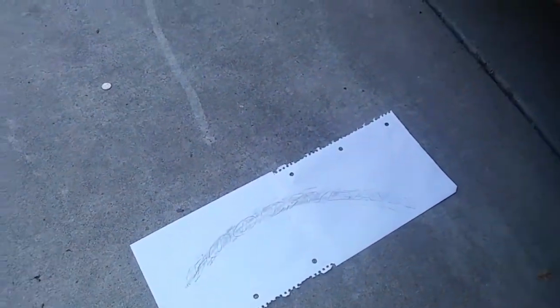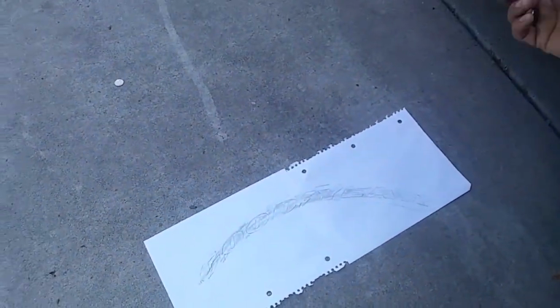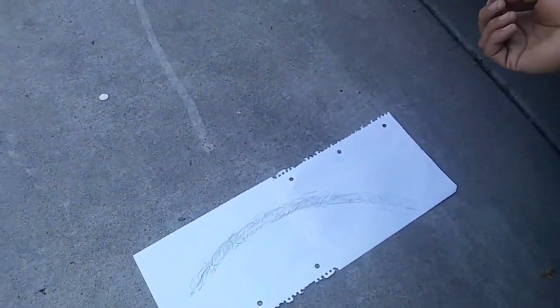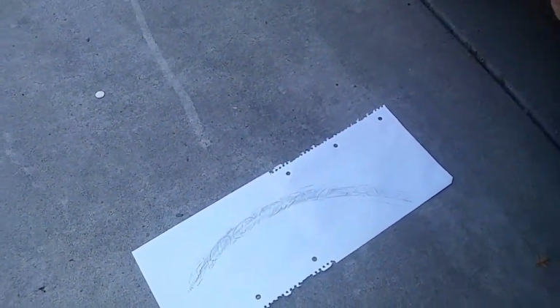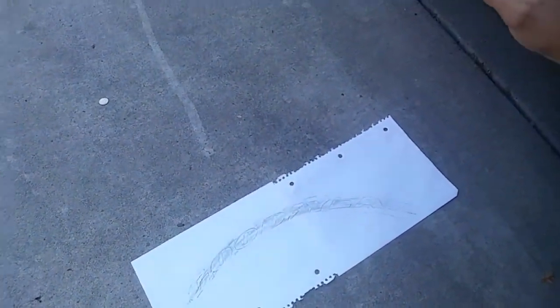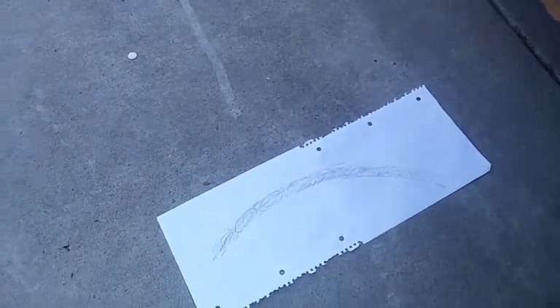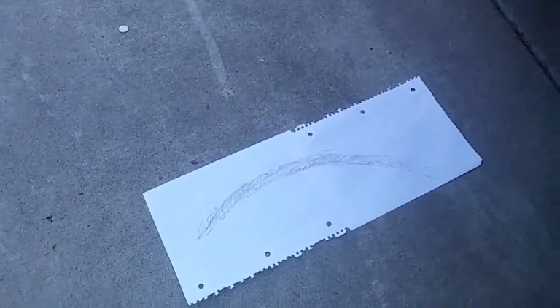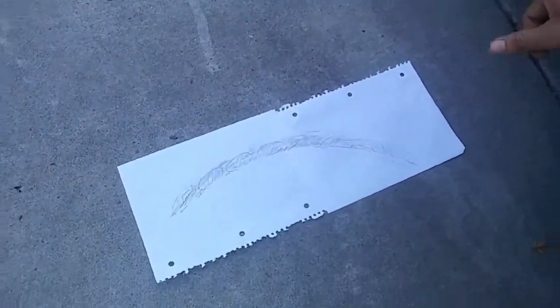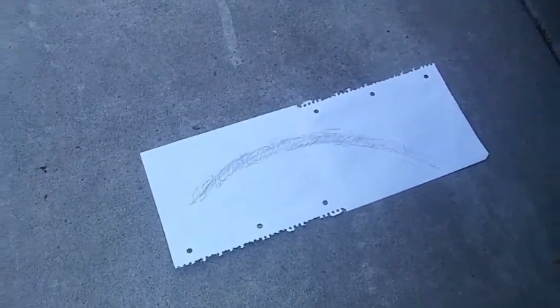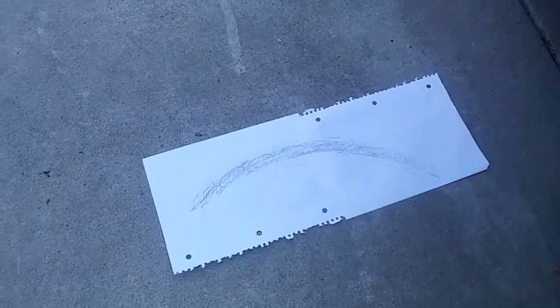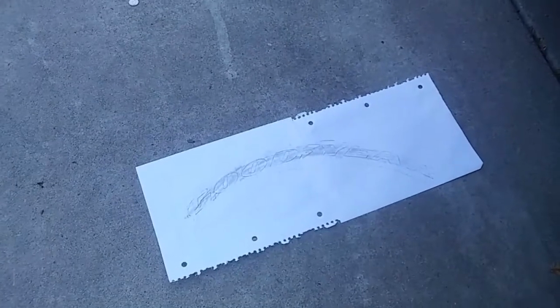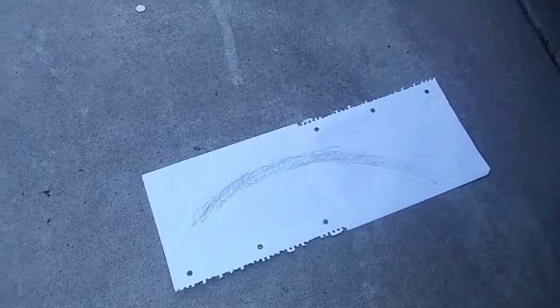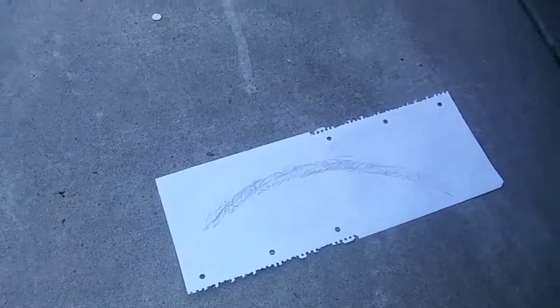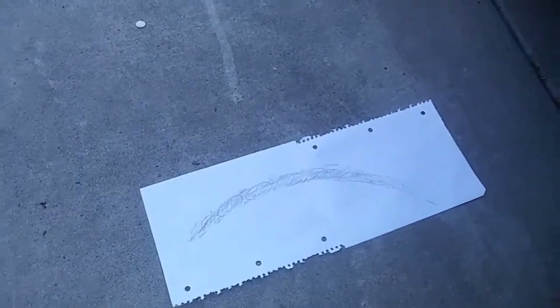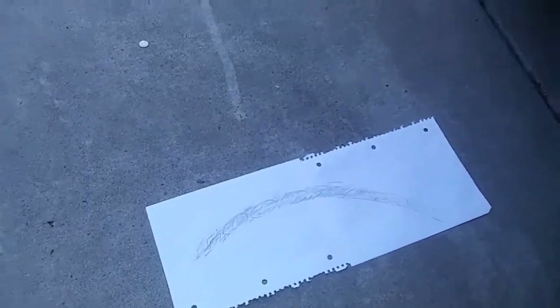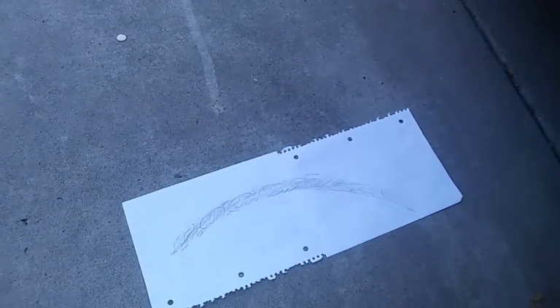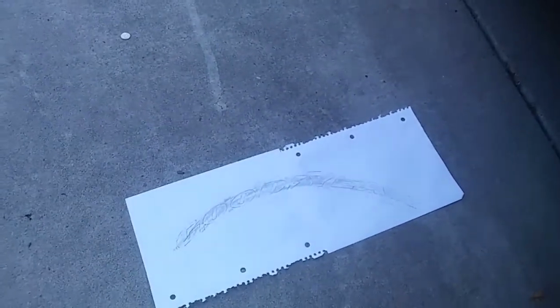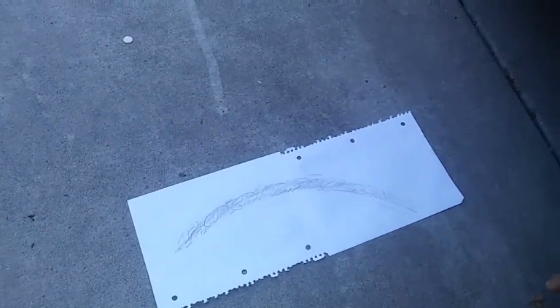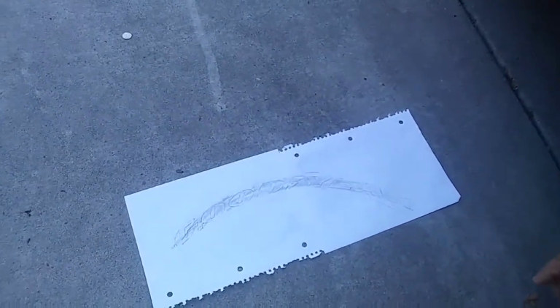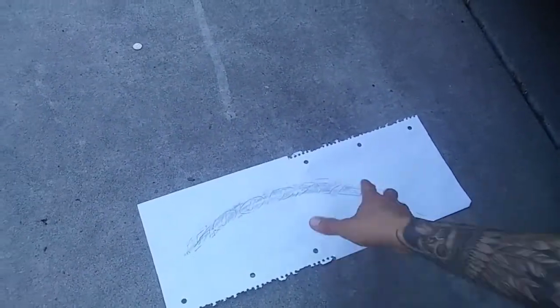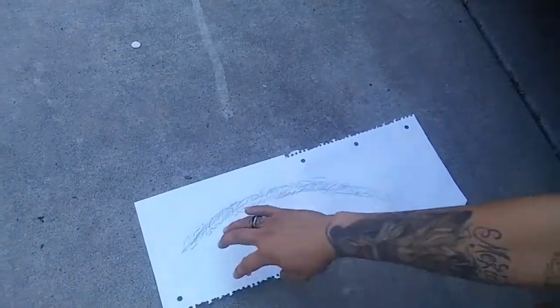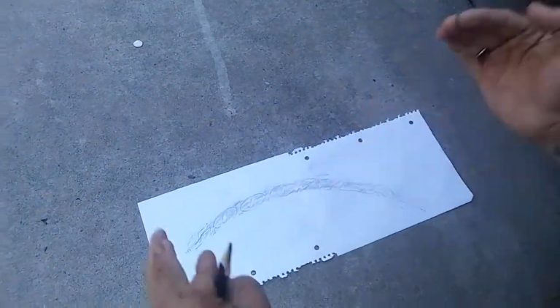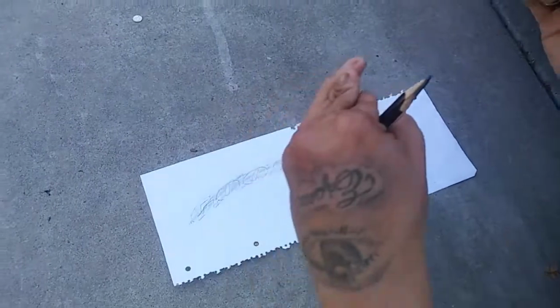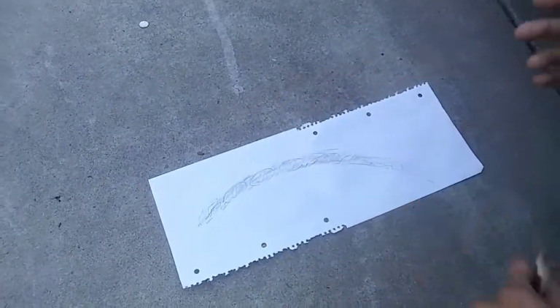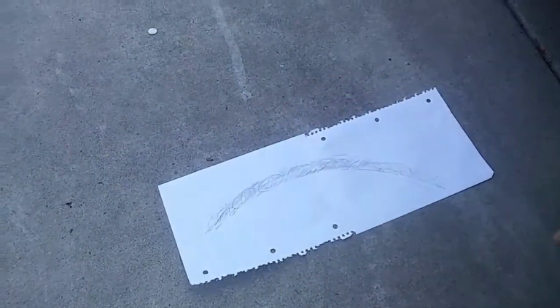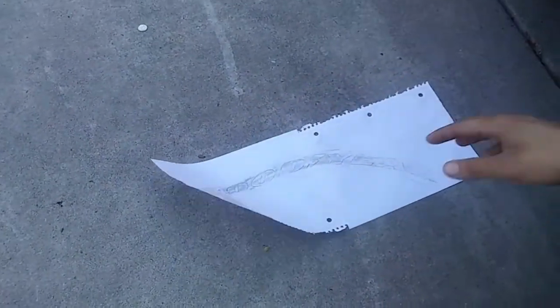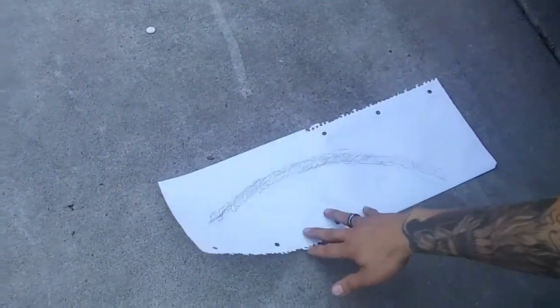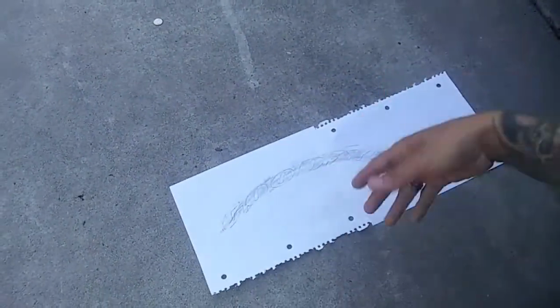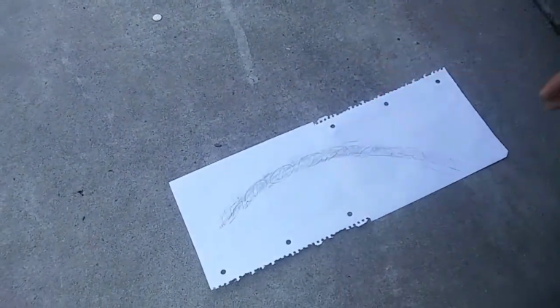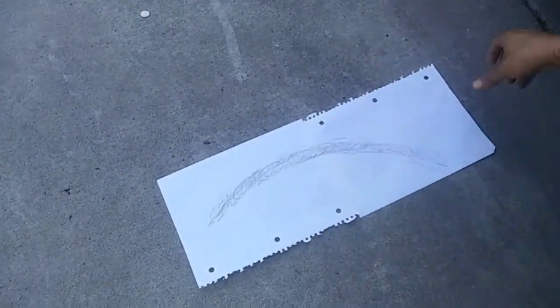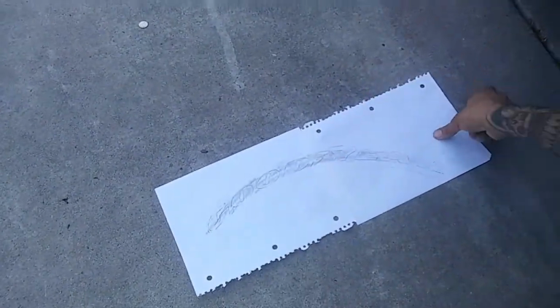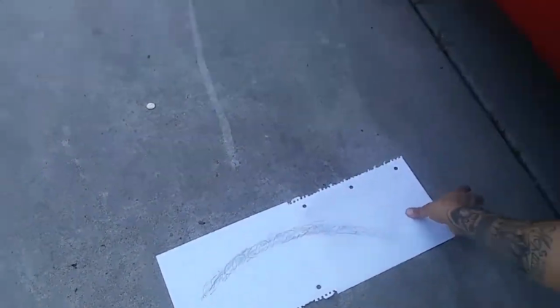The stencil I have over there is from a 14-inch tire, so if I do that stencil on one of these bigger tires the curvature is smaller and it looks kind of weird. So yeah, keep that in mind.